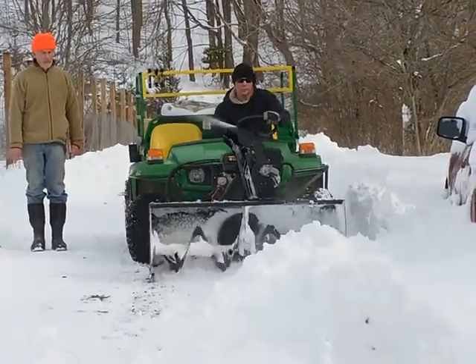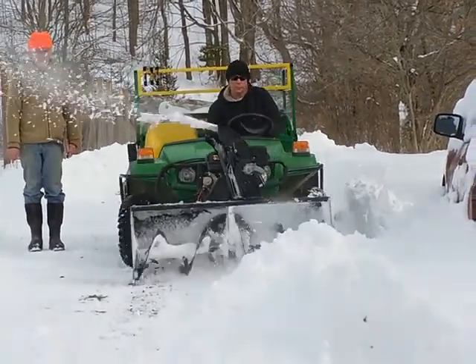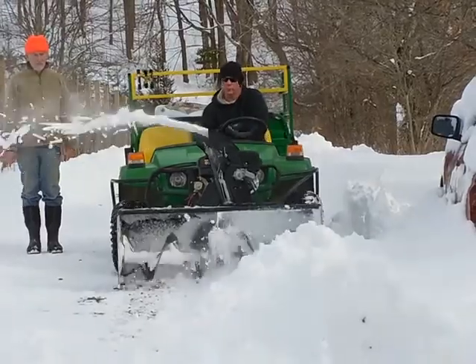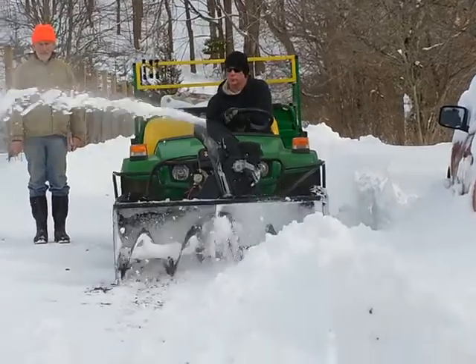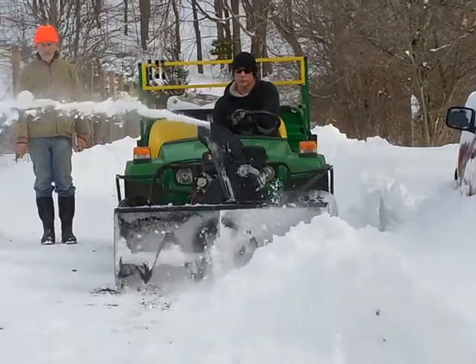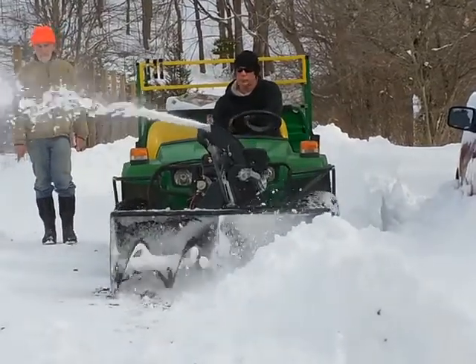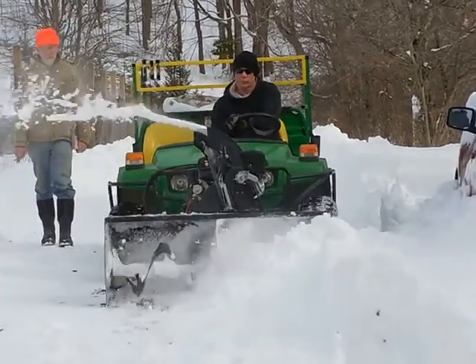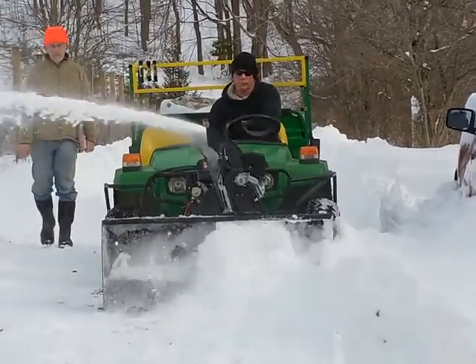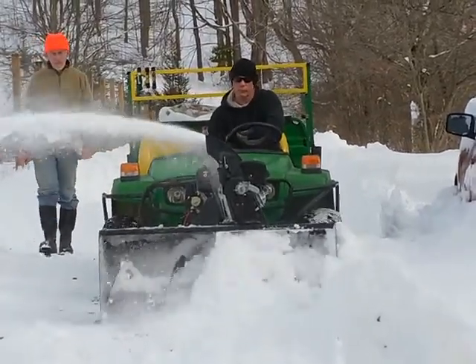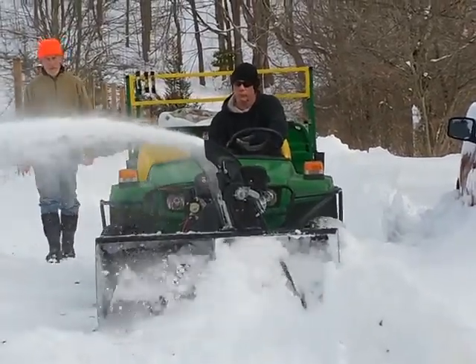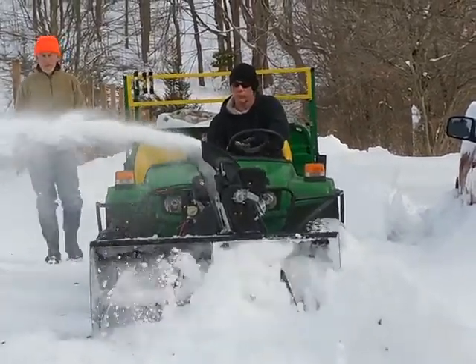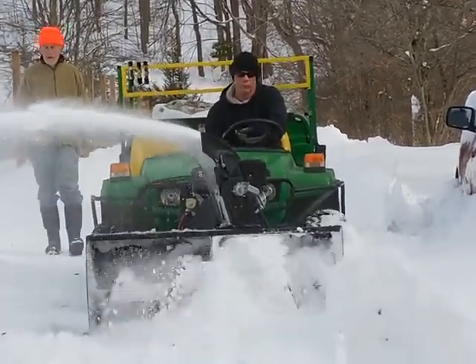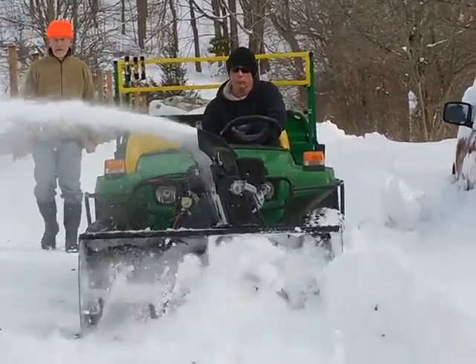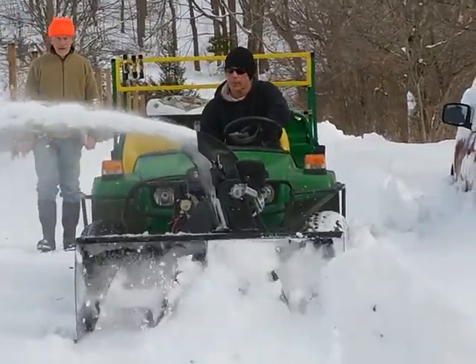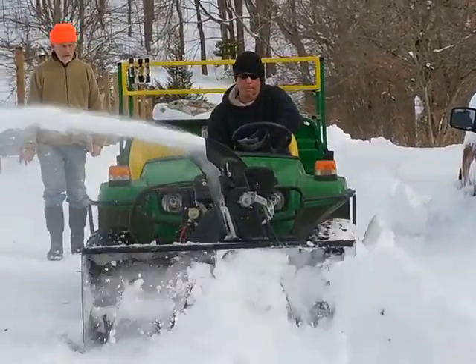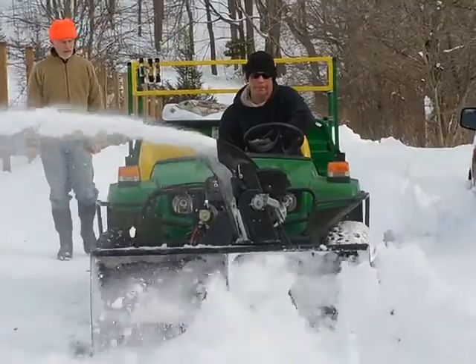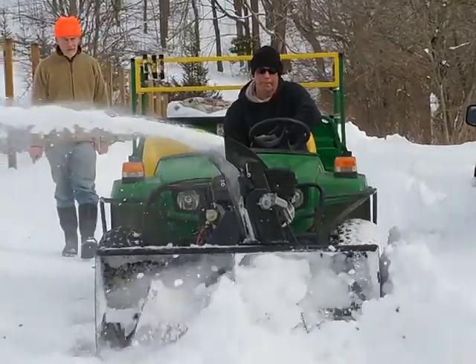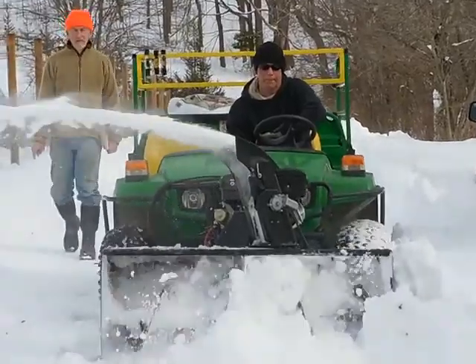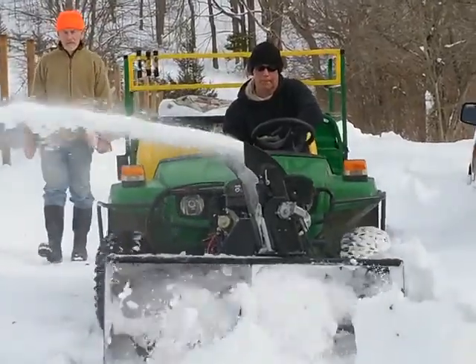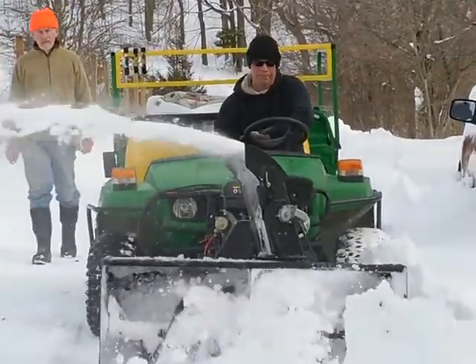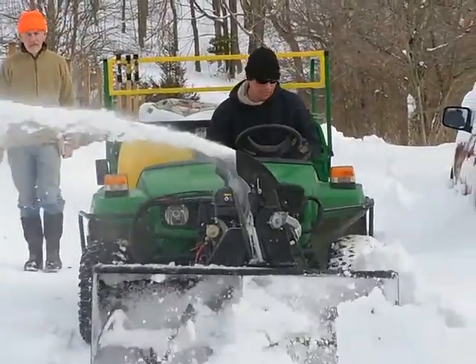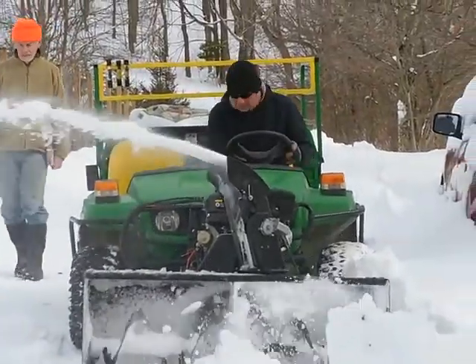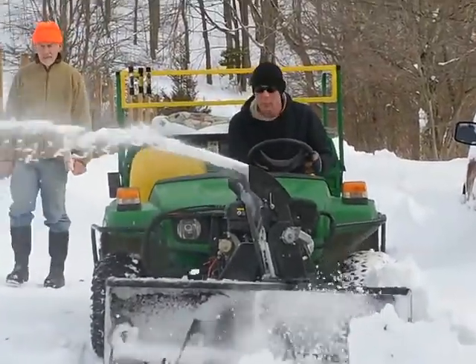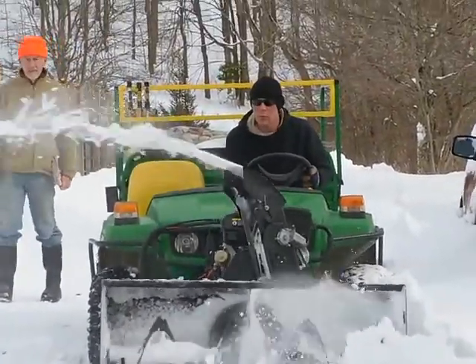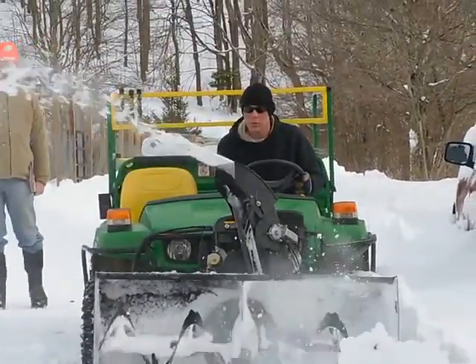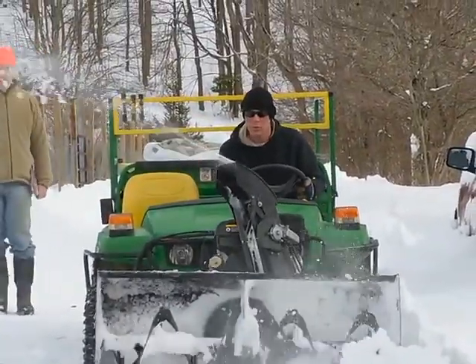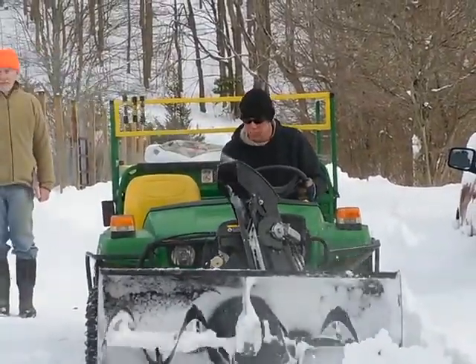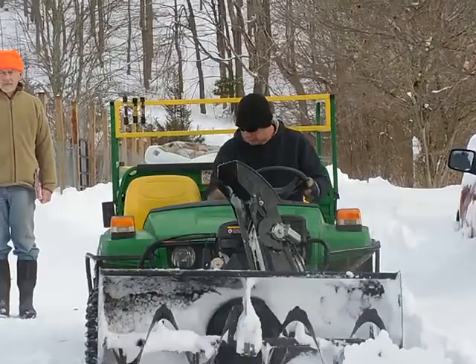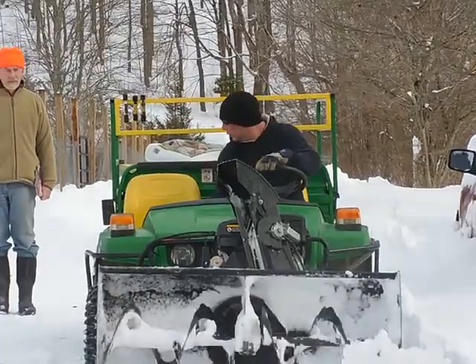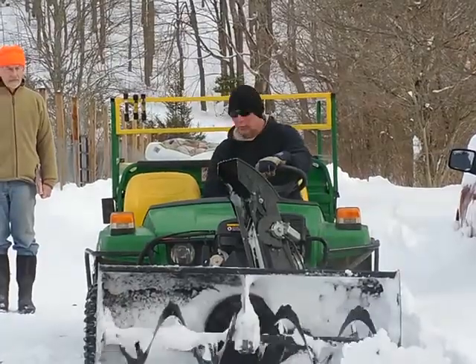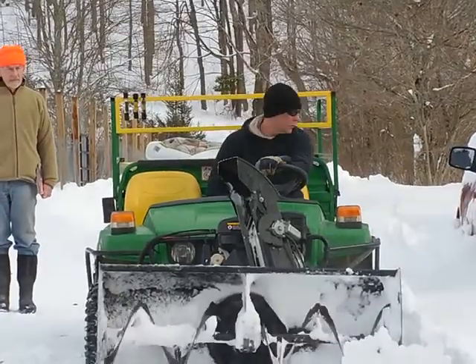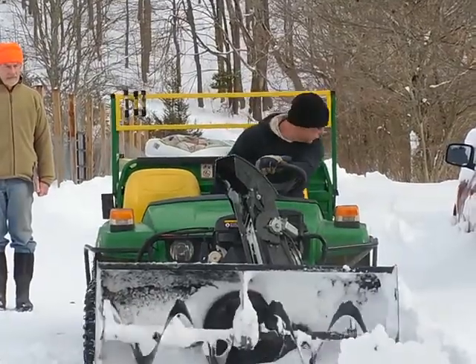They managed to high-centre it, unfortunately, and it's about now to get it out and running and everything else. Good bit of kit.